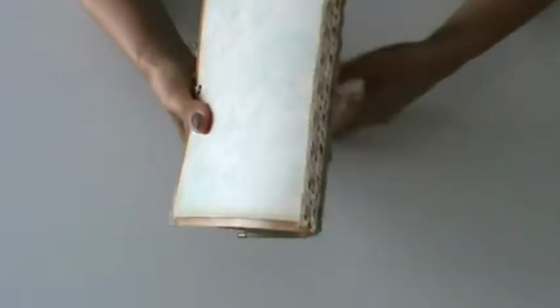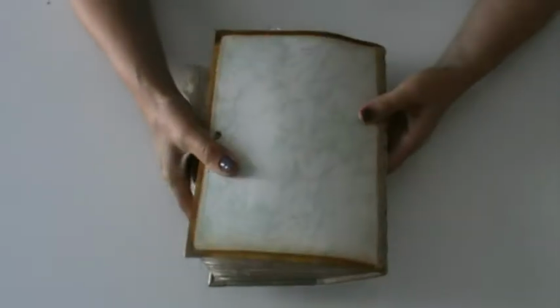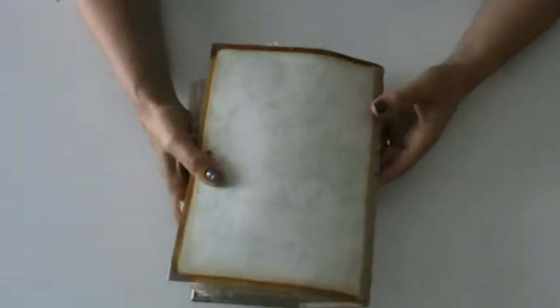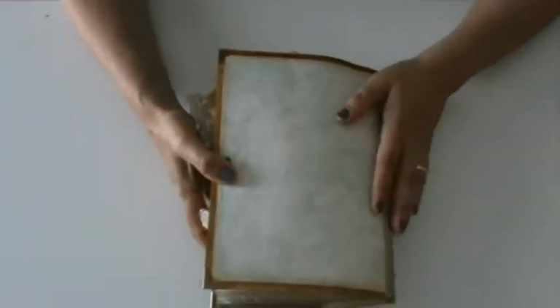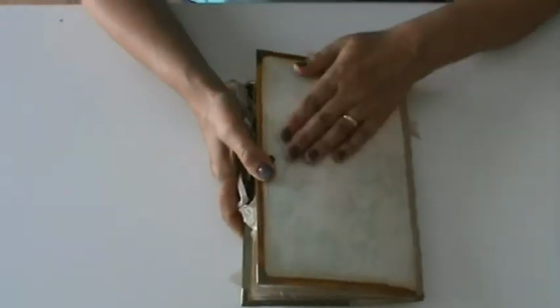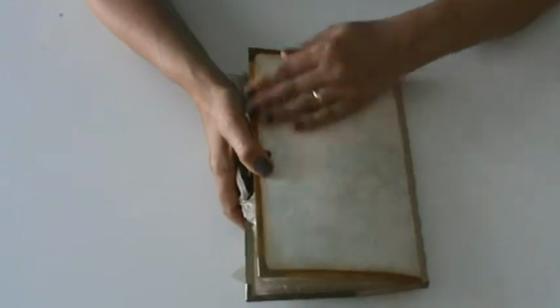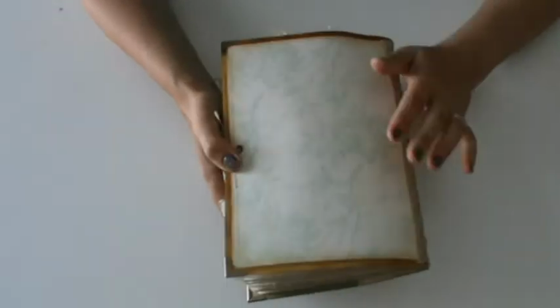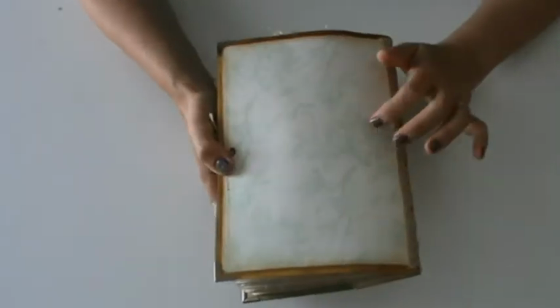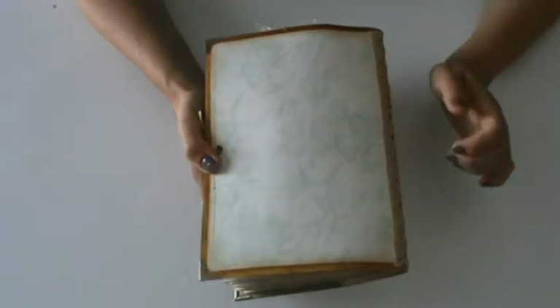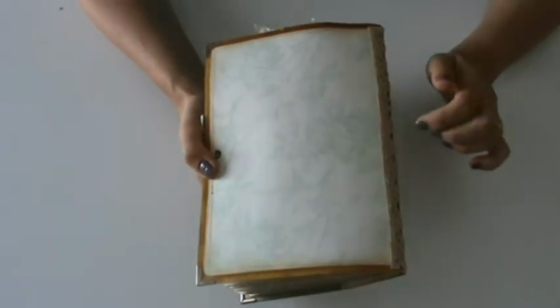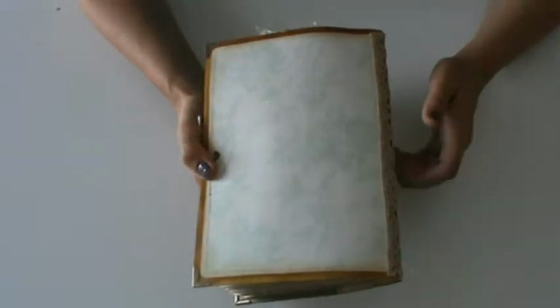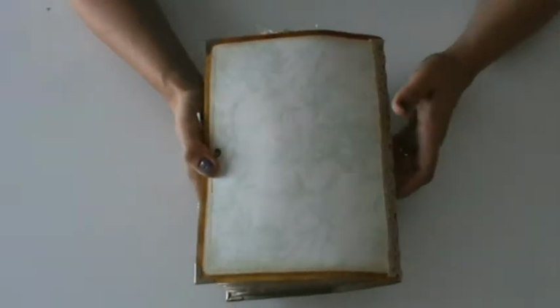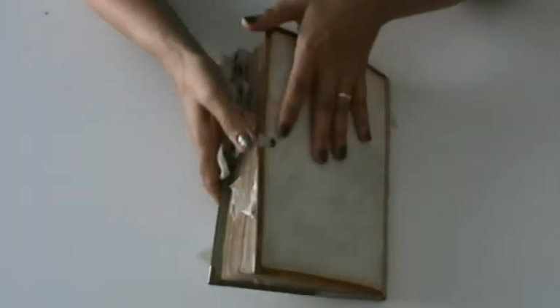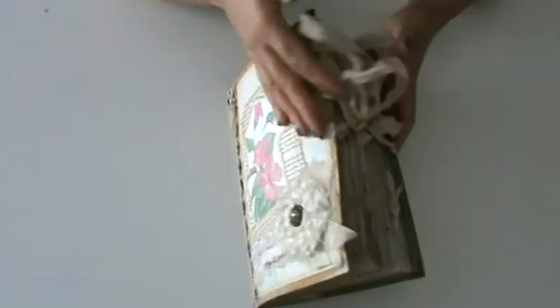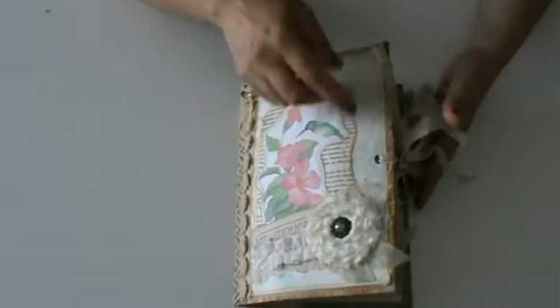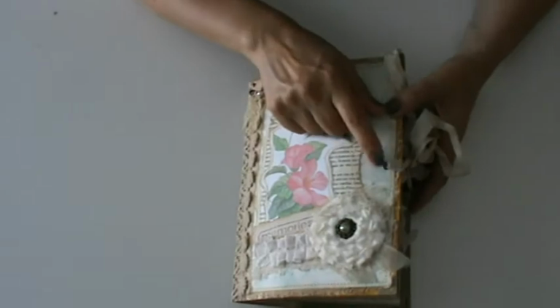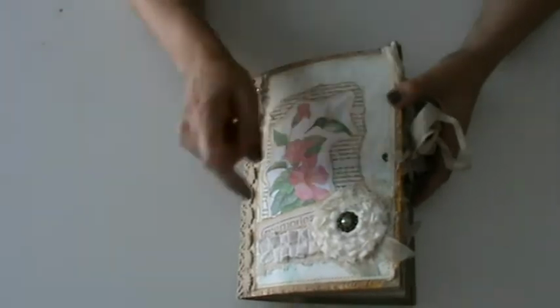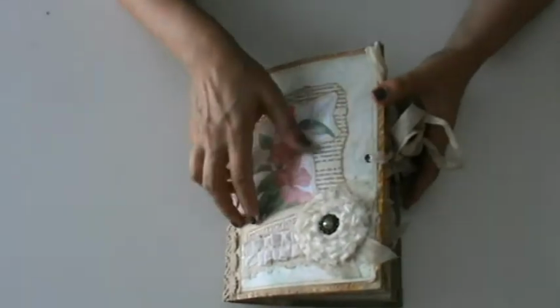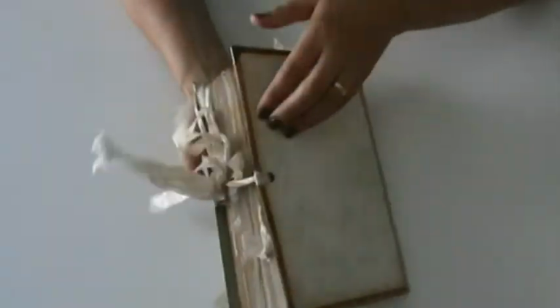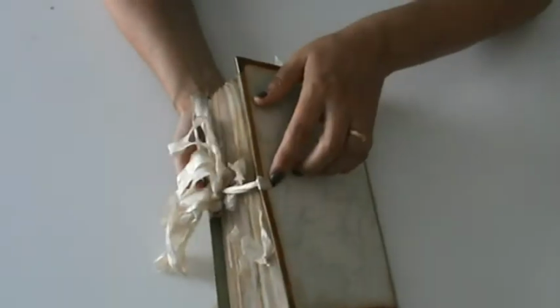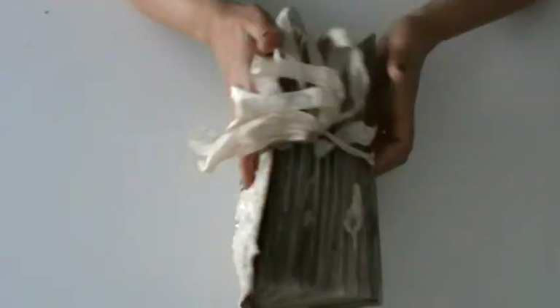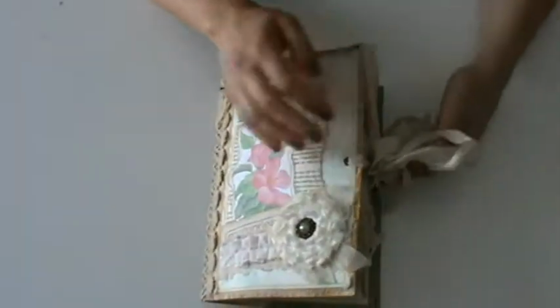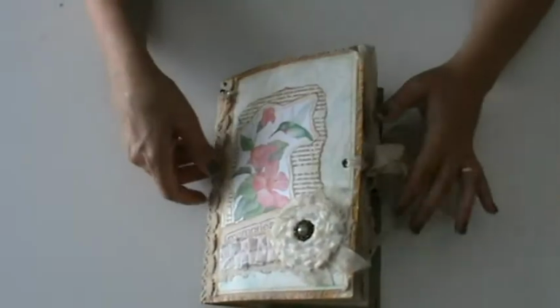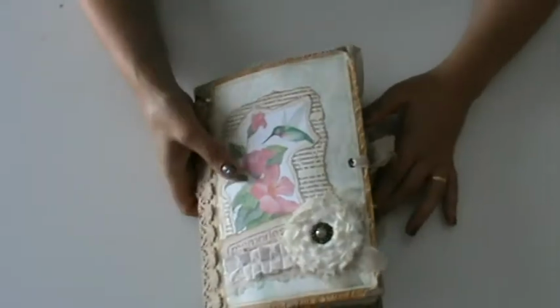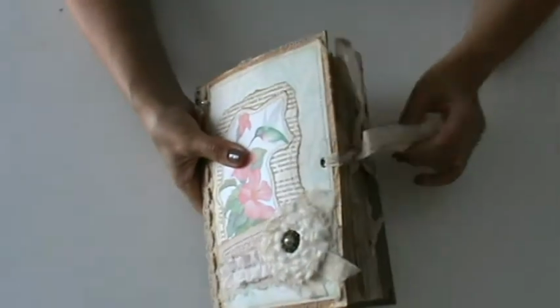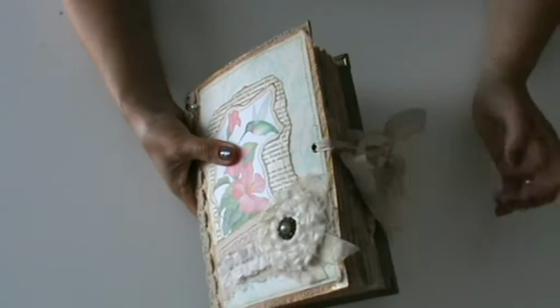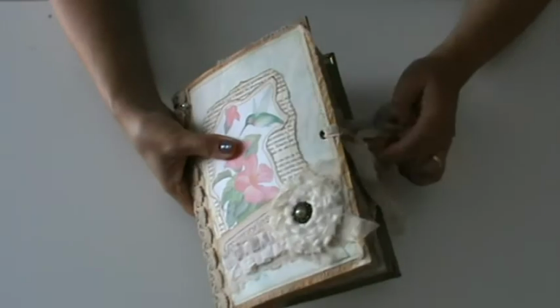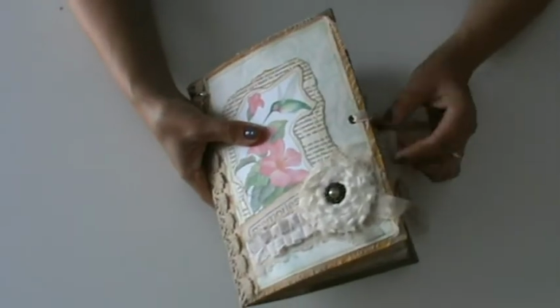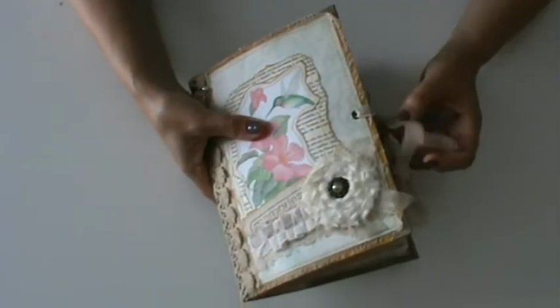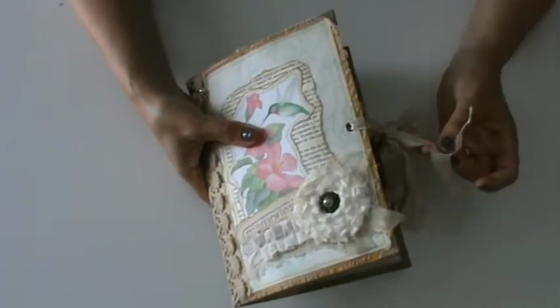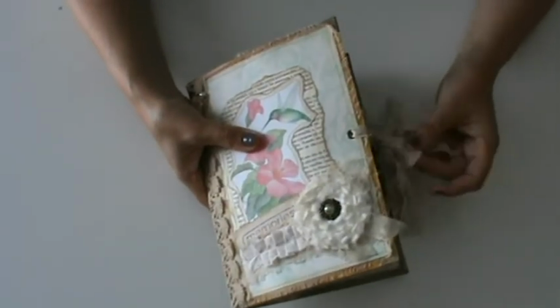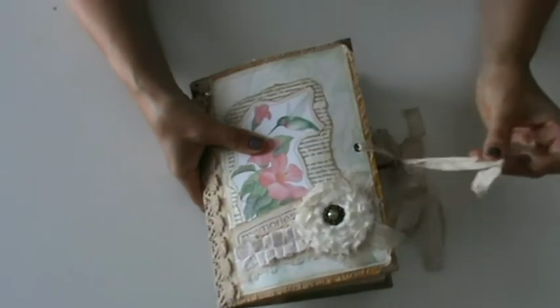And all around there is also some gauze. The back was left plain, just with some scrapbook paper. The closure is two eyelets — one on the front and one on the back — and I tied it with a T-tied seam binding.